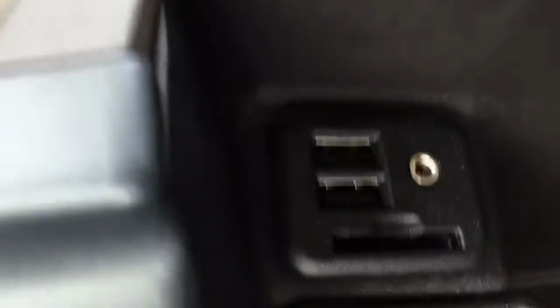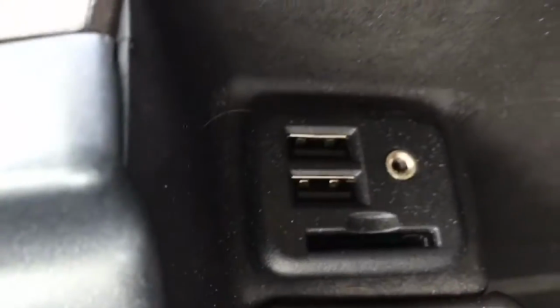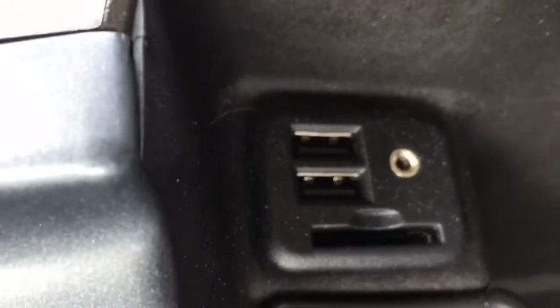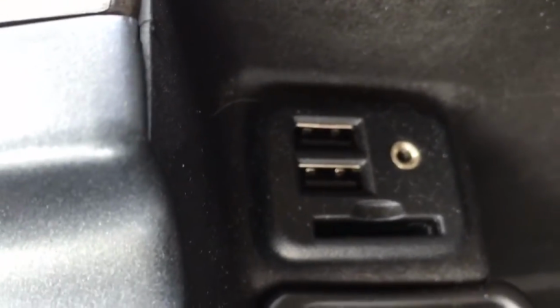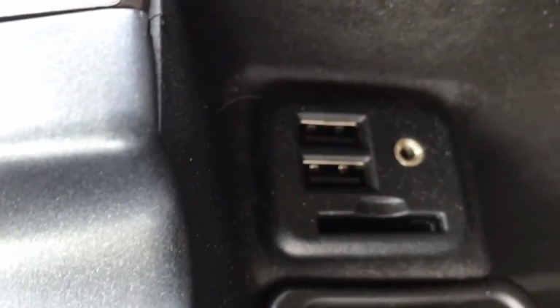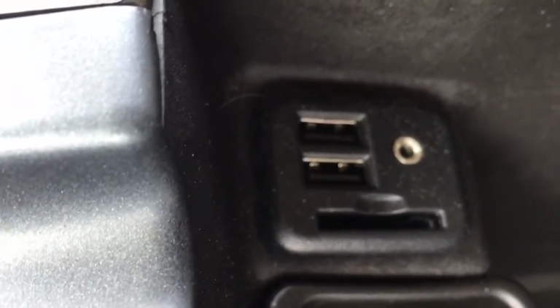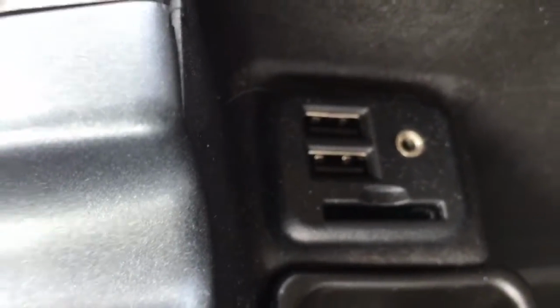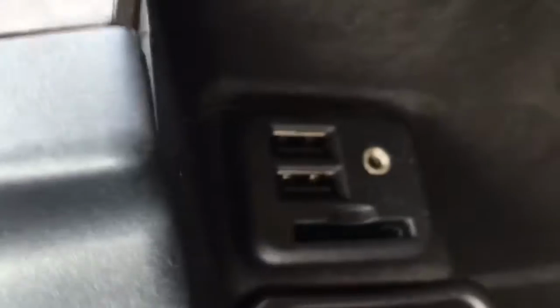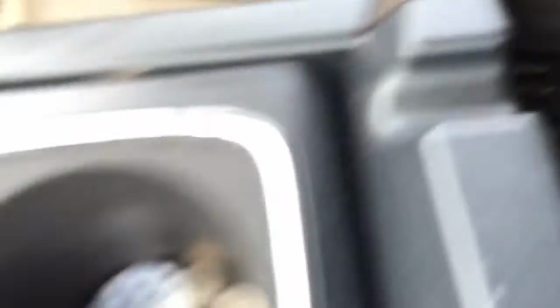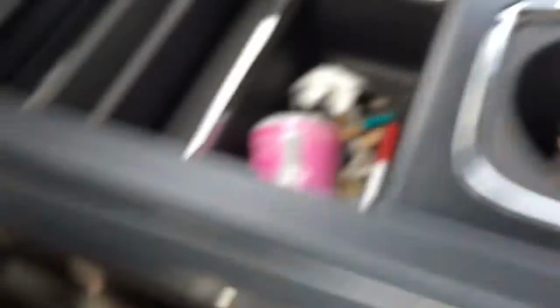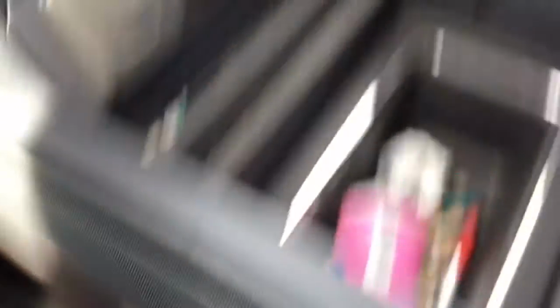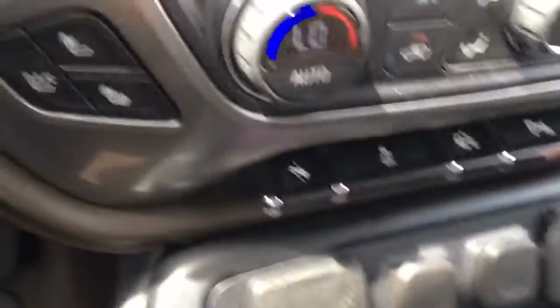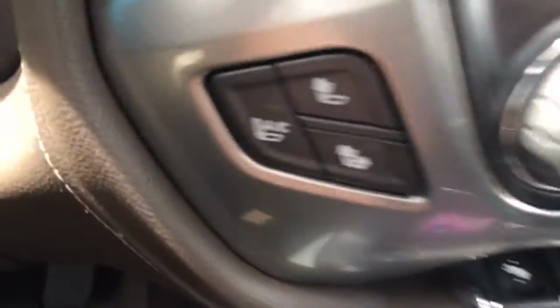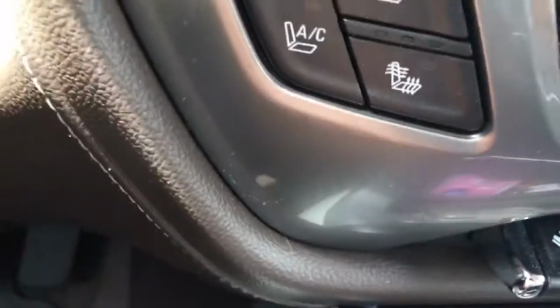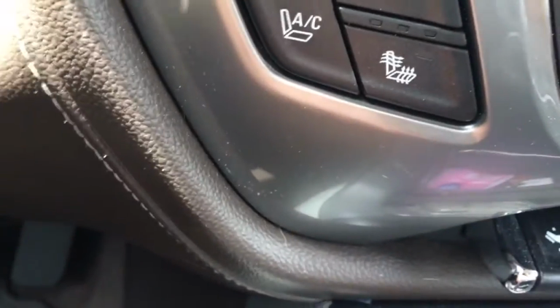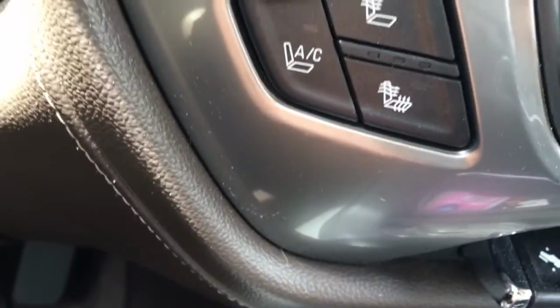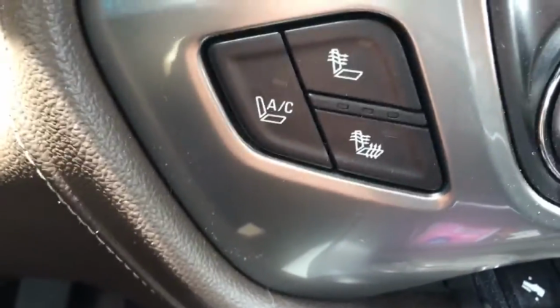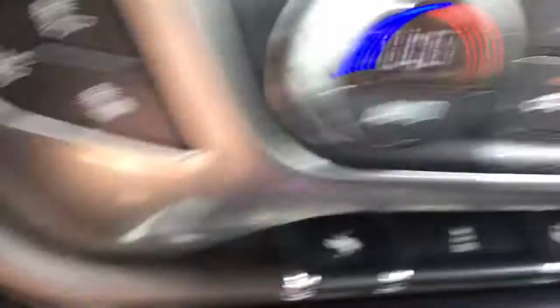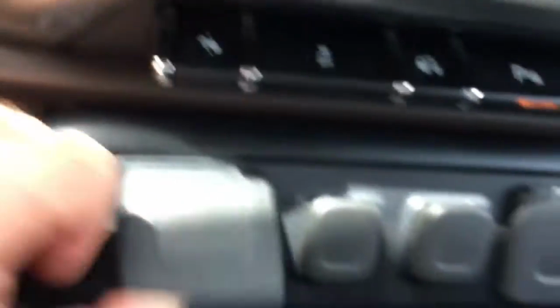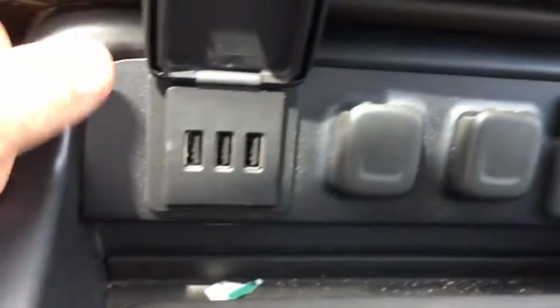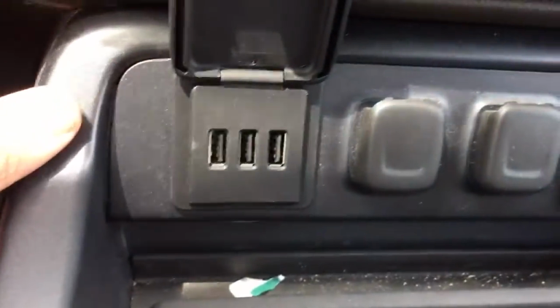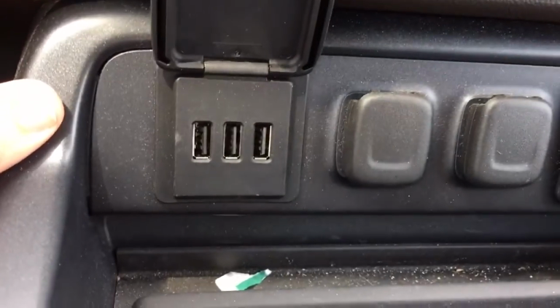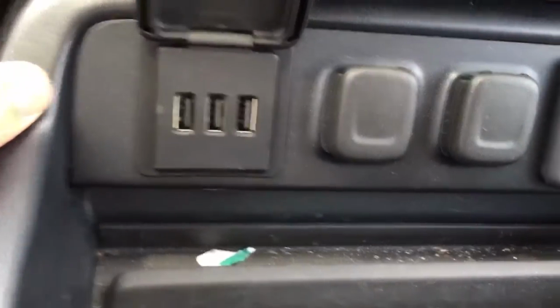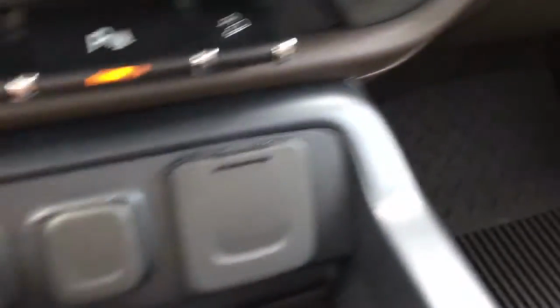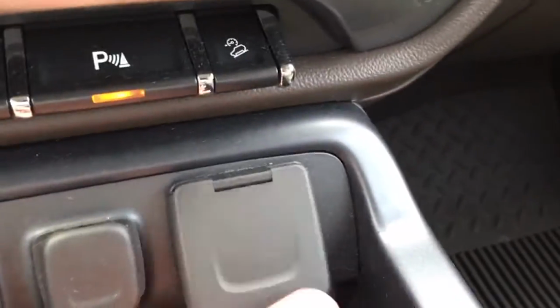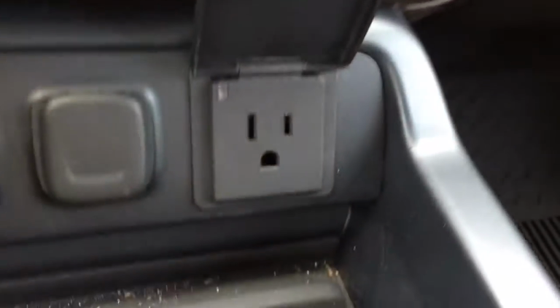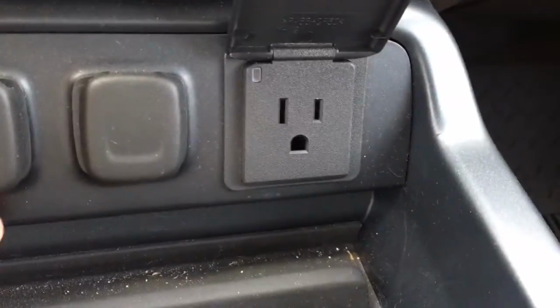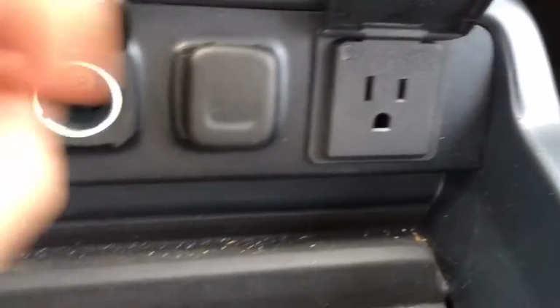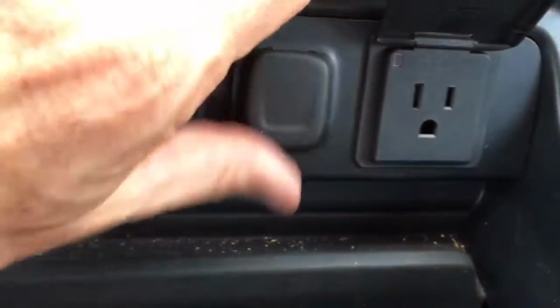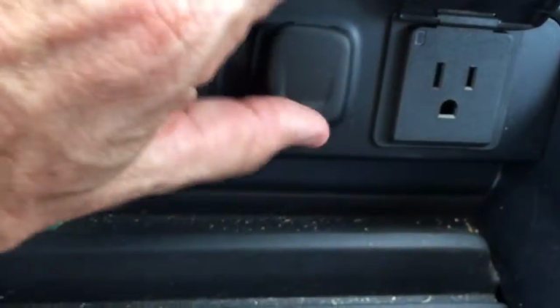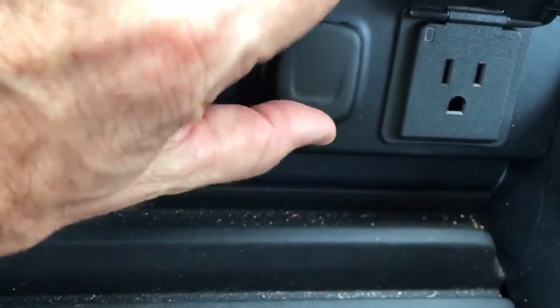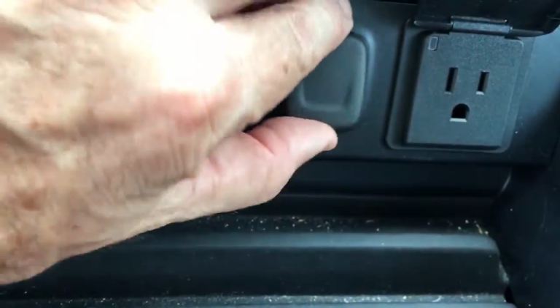This has two USB ports, an SD card, and an auxiliary port. Heated and cooled seats. Three more USB ports, a 110 outlet, and a couple of 12-volt chargers.